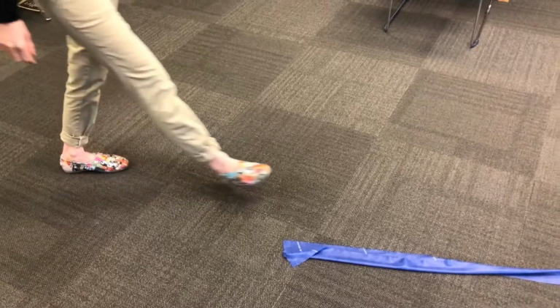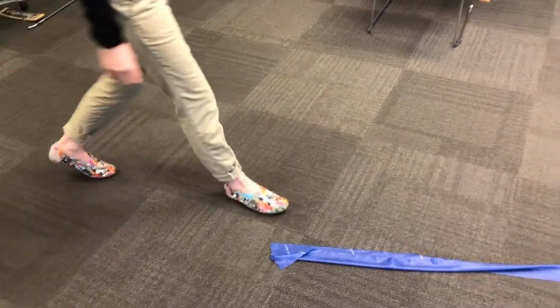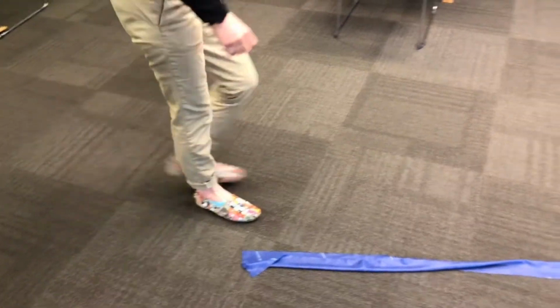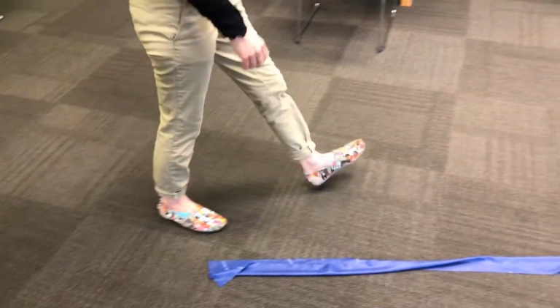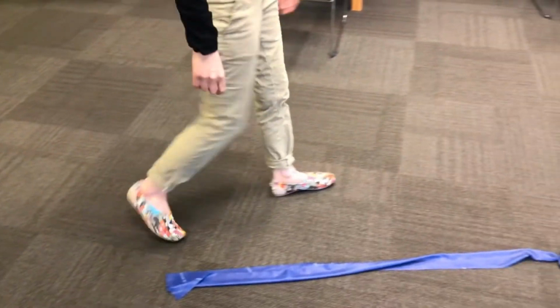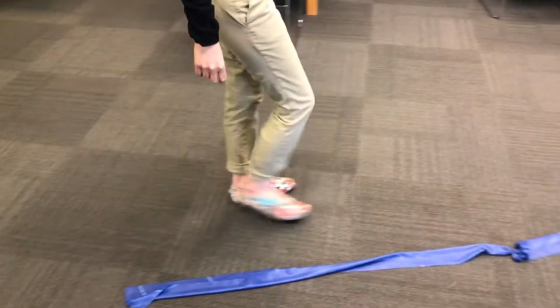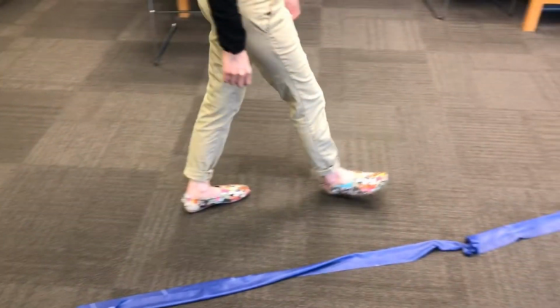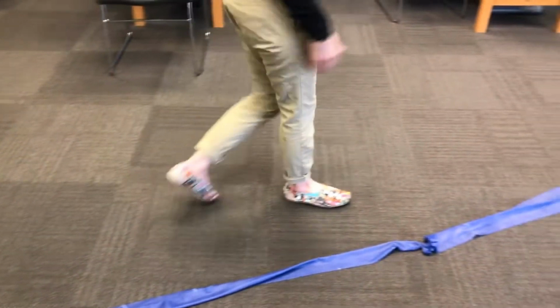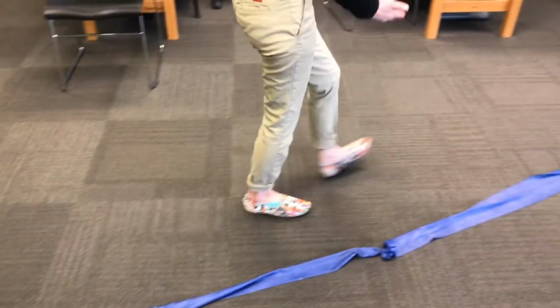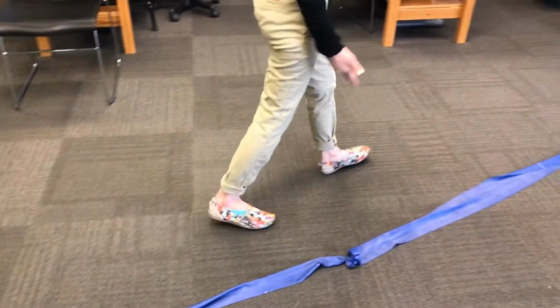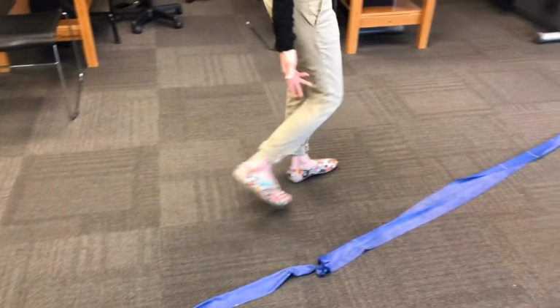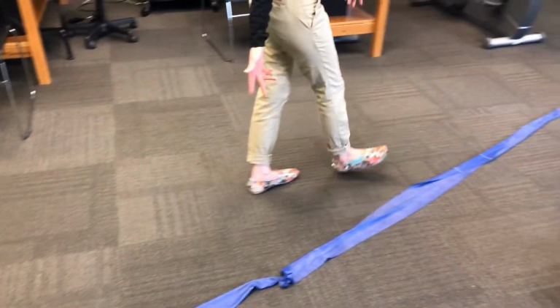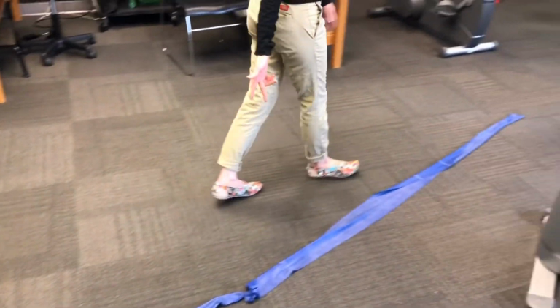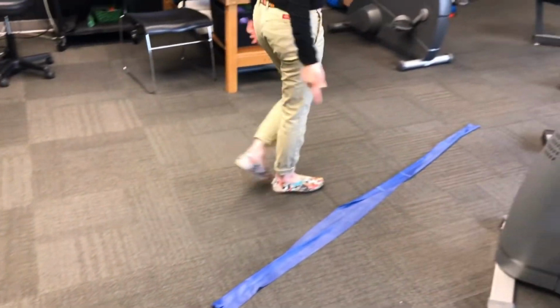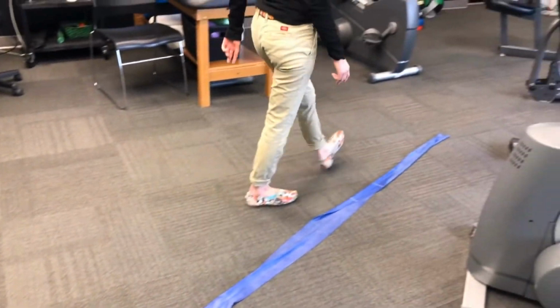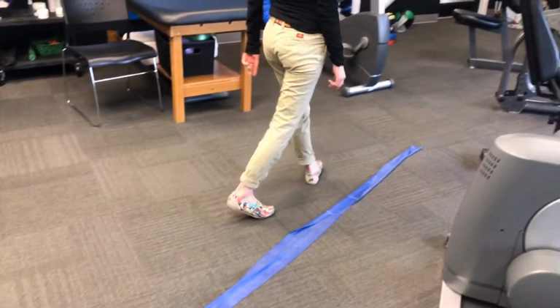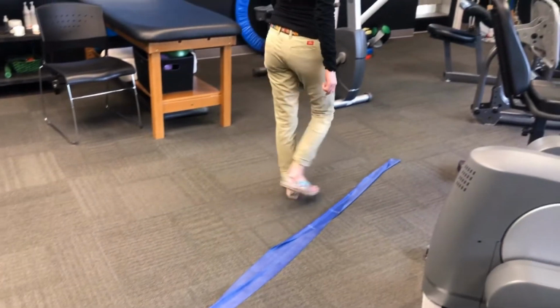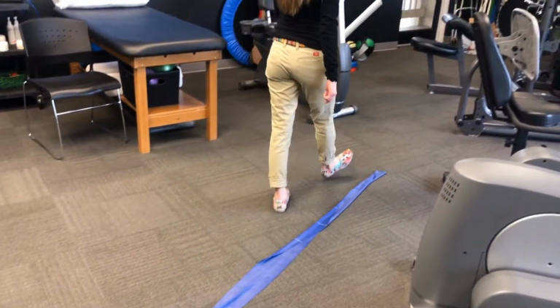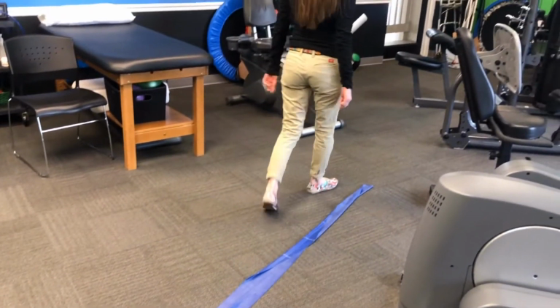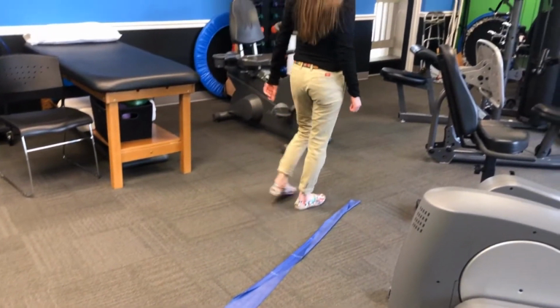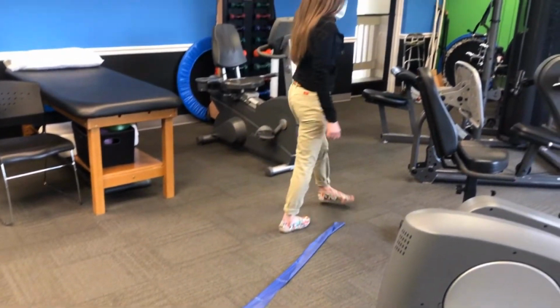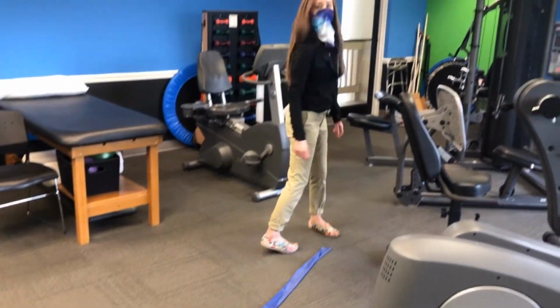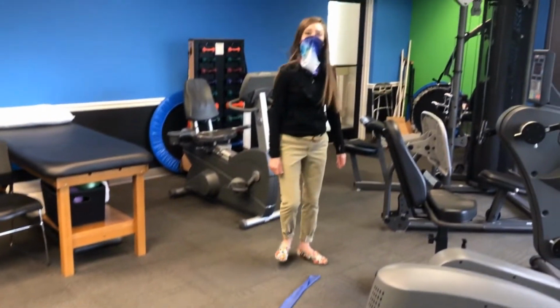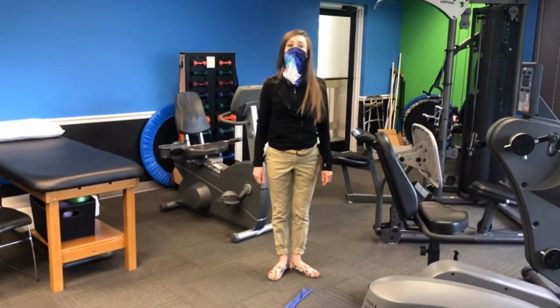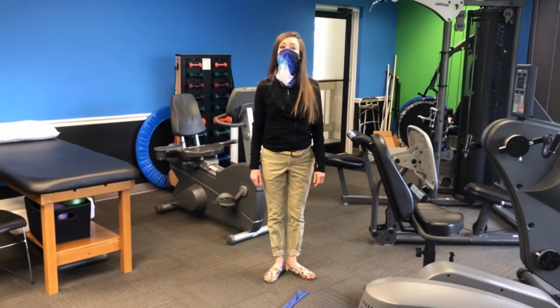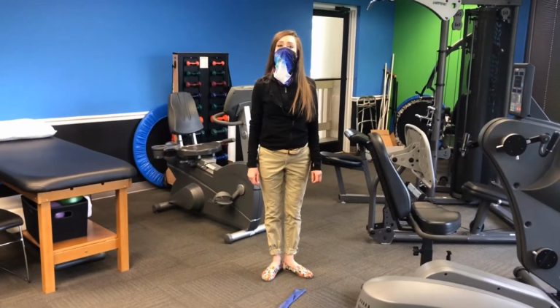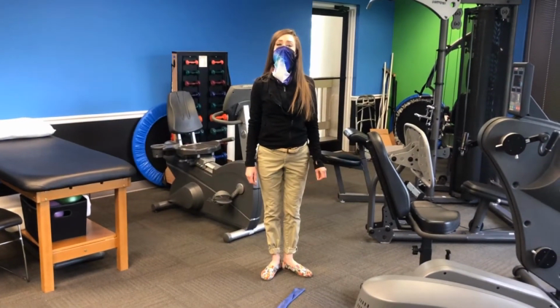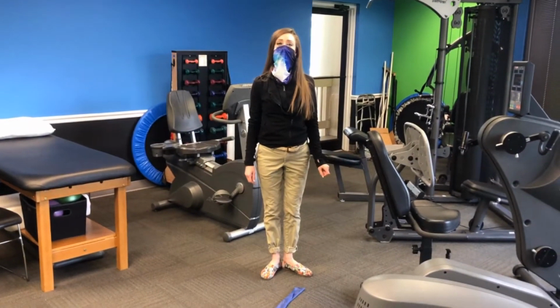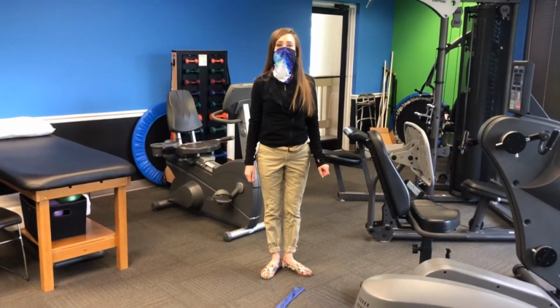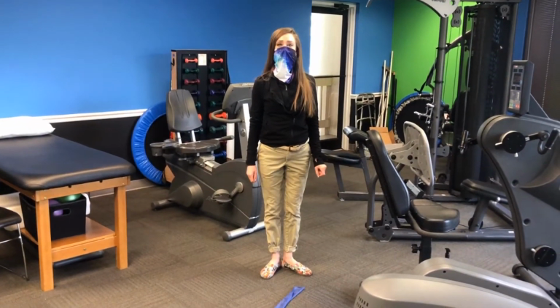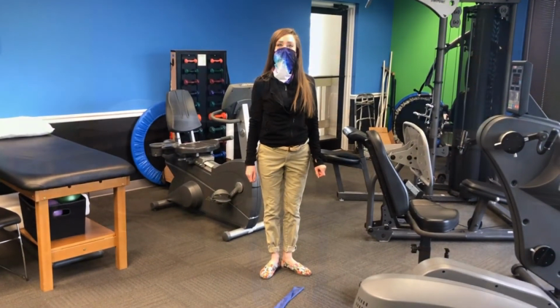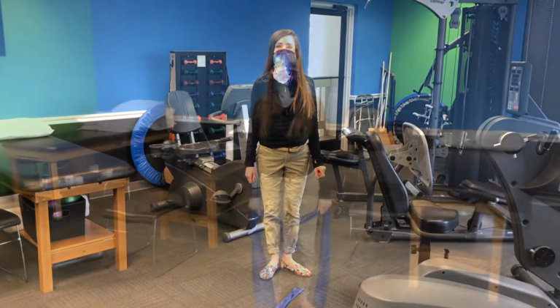So you've found yourself with an extra-long thera-band. What are you to do? Well, here are five simple exercises you can do.